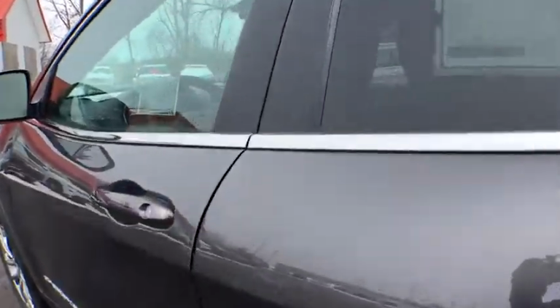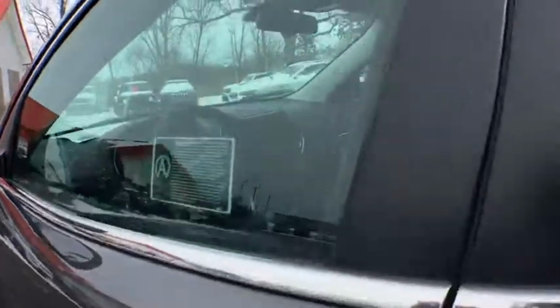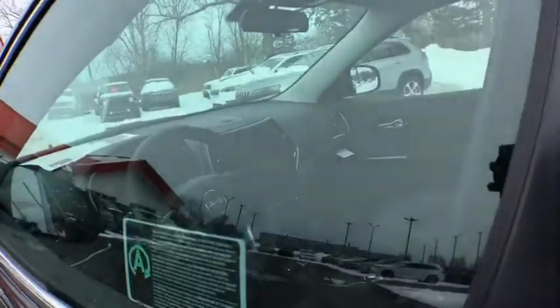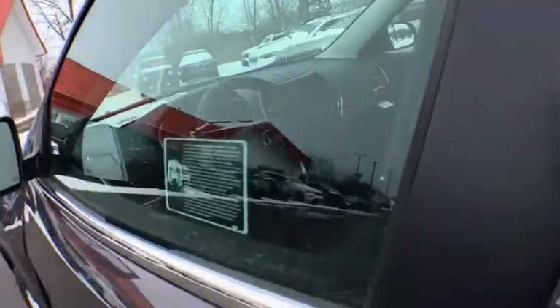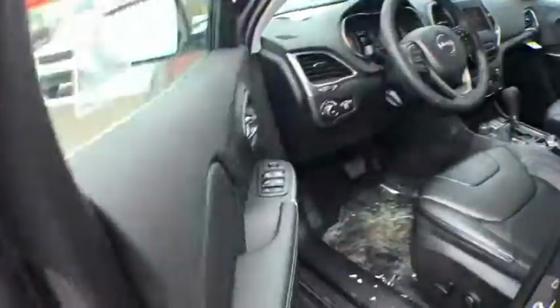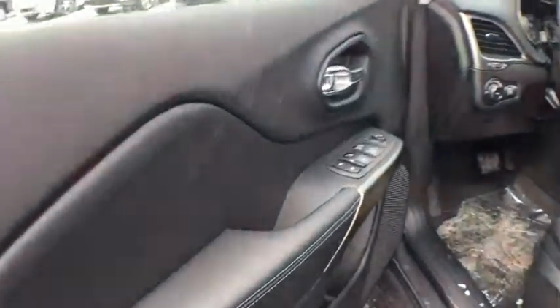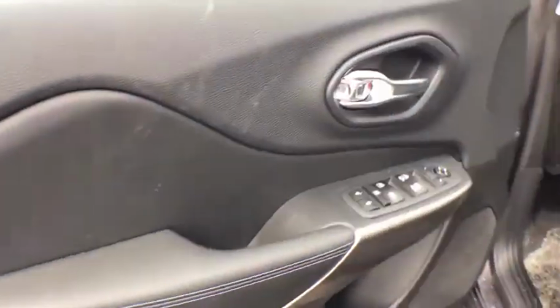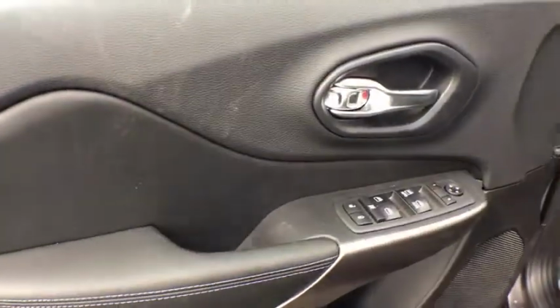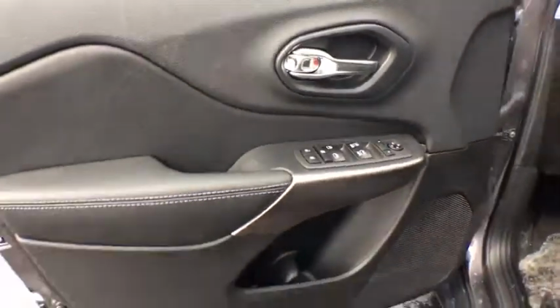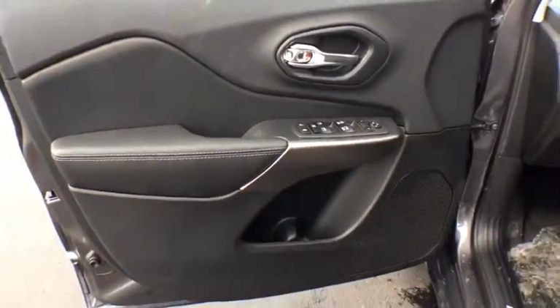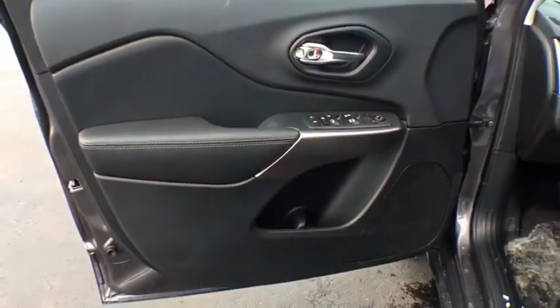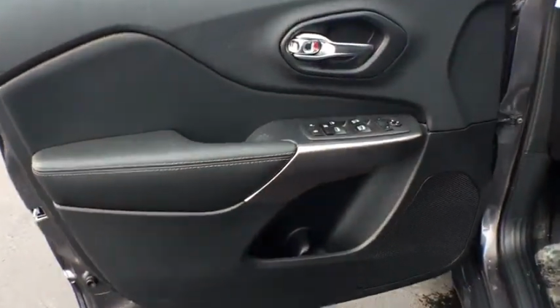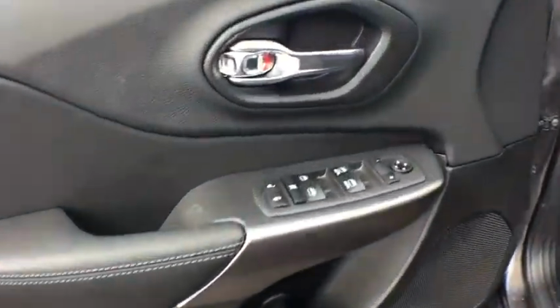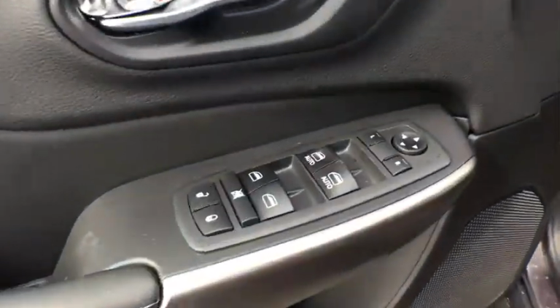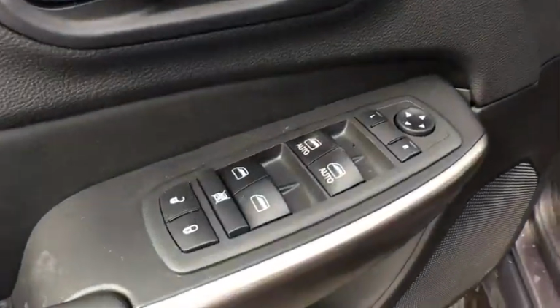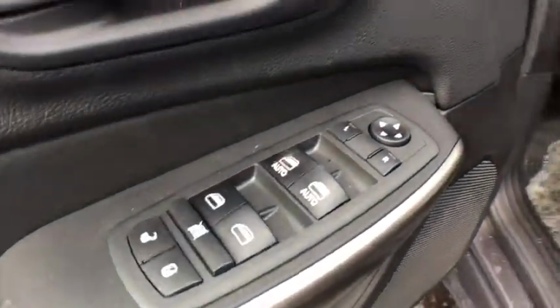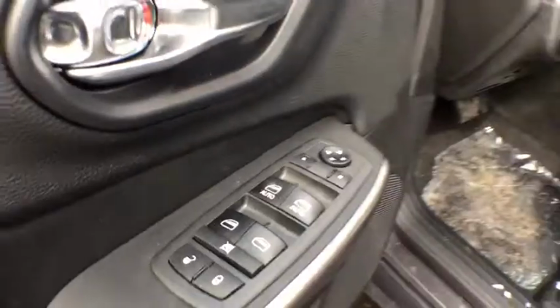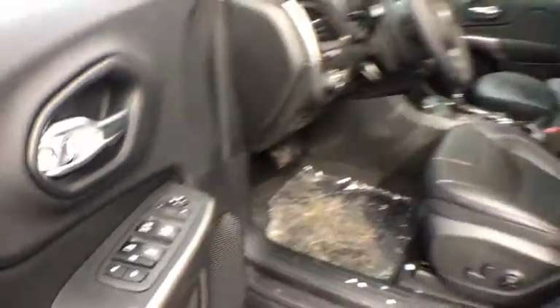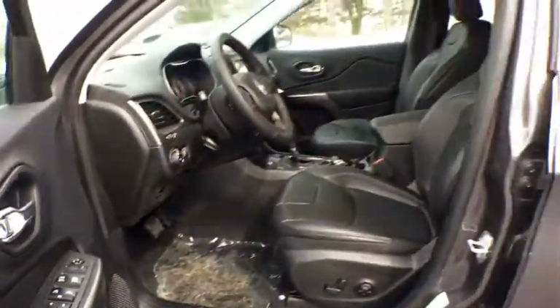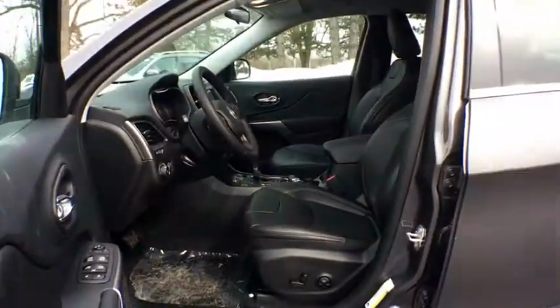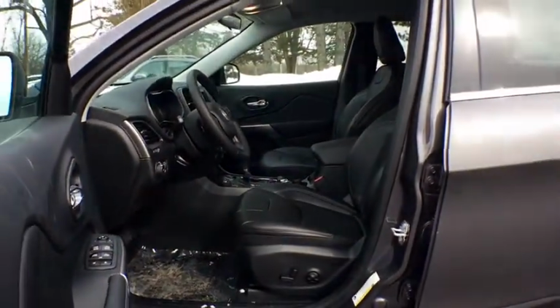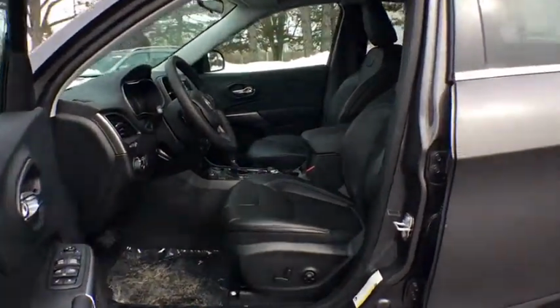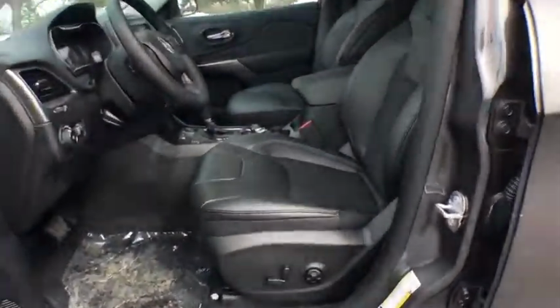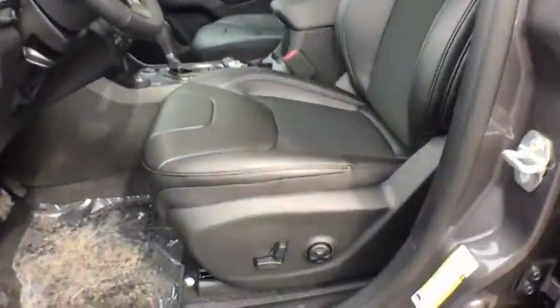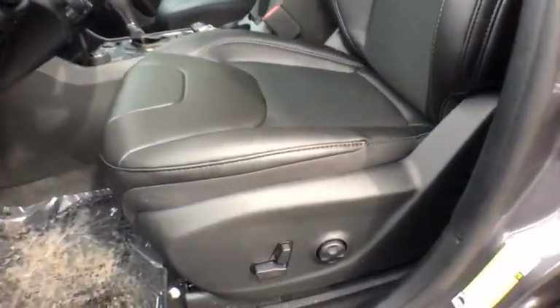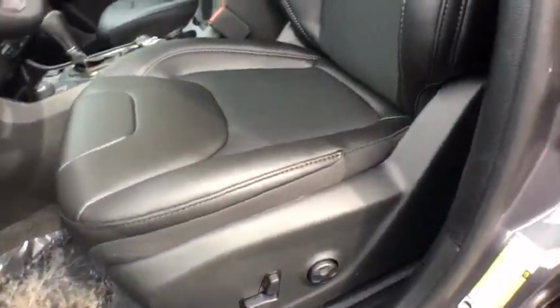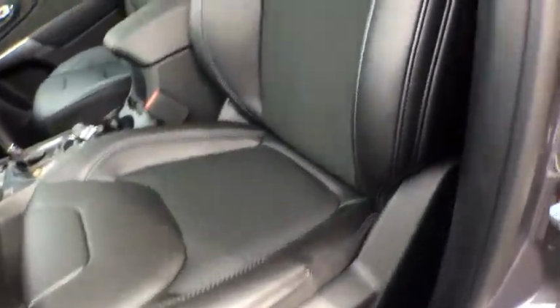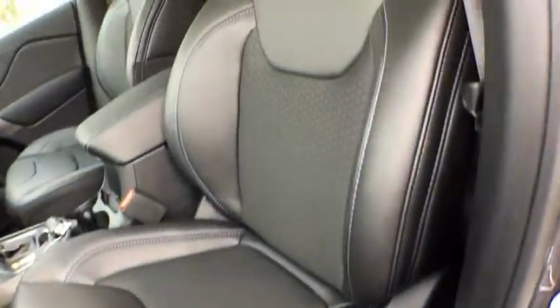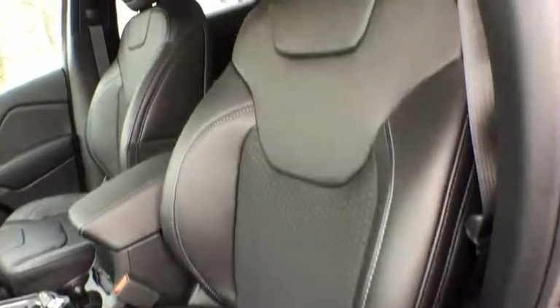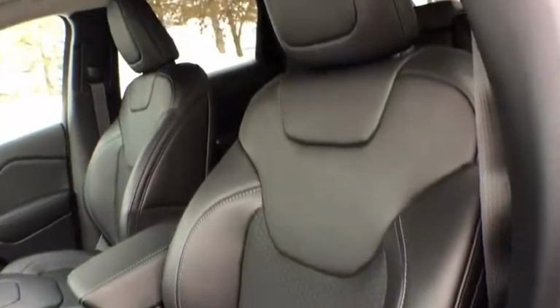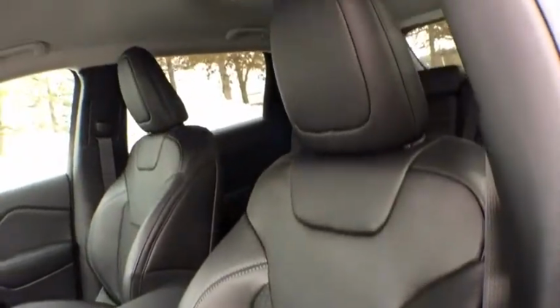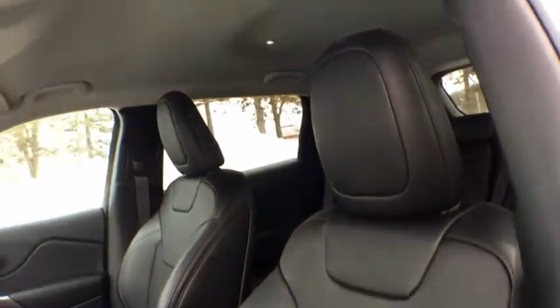Leather wrapped steering wheel, power steering, adjustable steering wheel, four-wheel drive, floor mats, aluminum wheels, four-wheel disc brakes, cruise control, keyless start, rear defrost, AM FM stereo radio, power door locks.